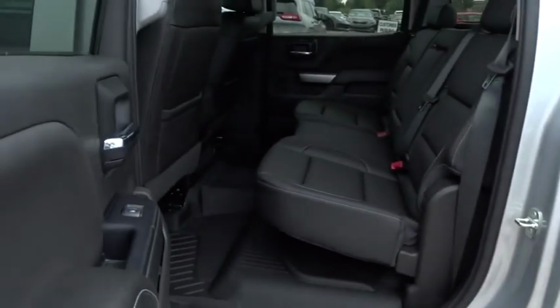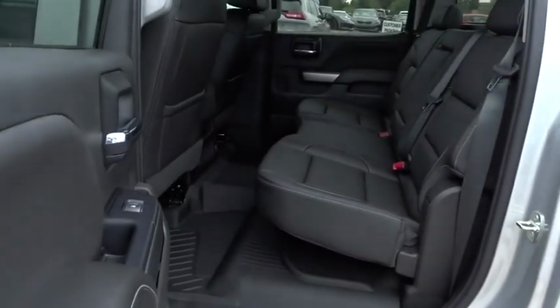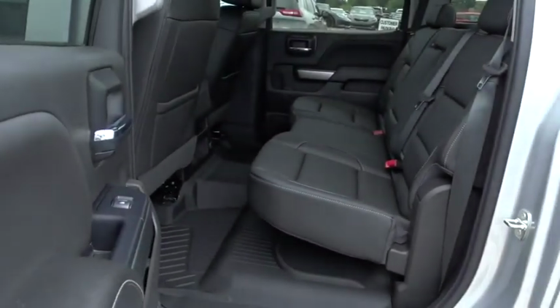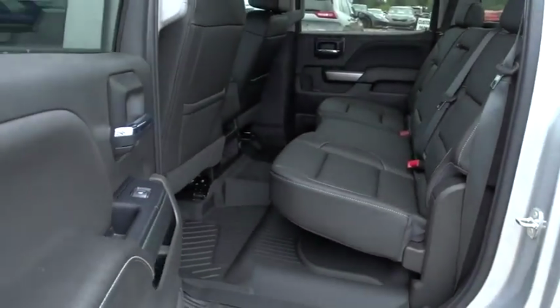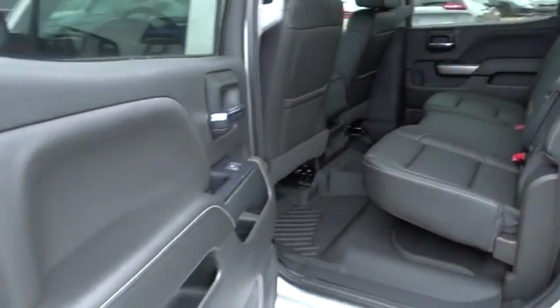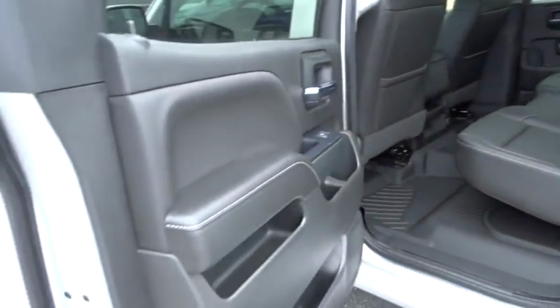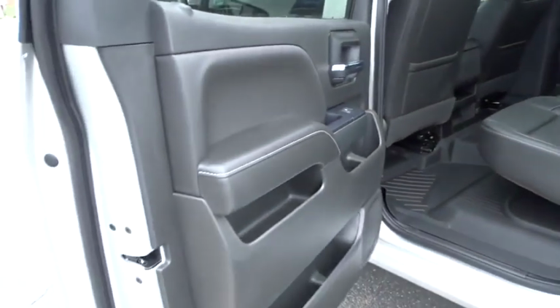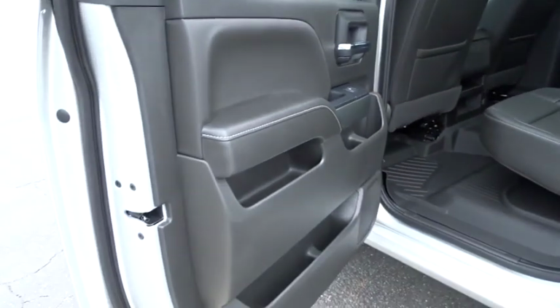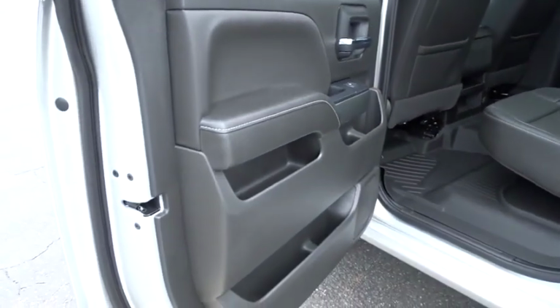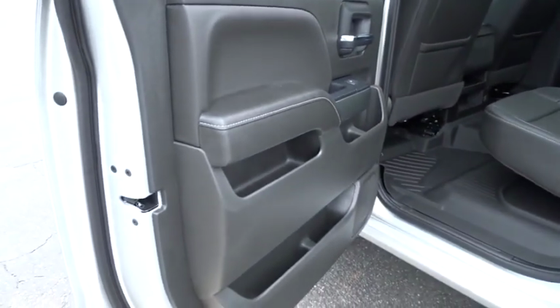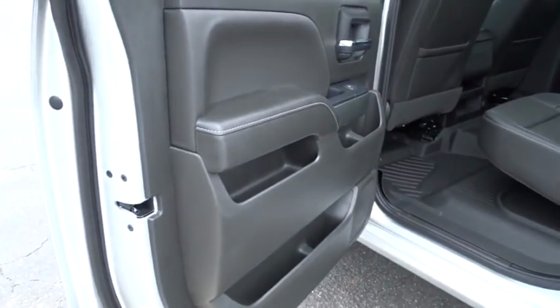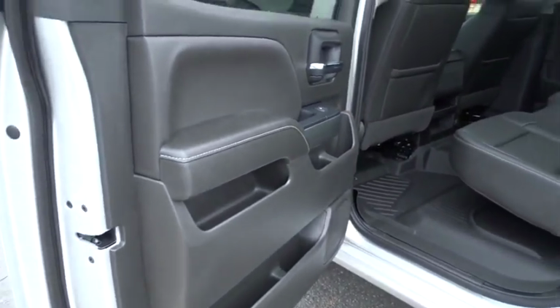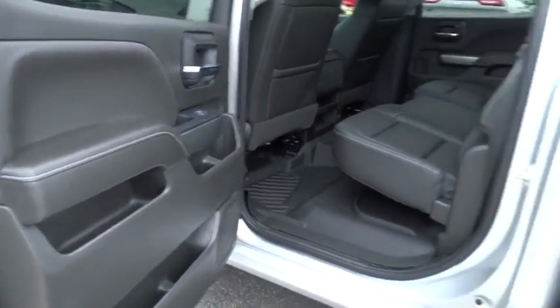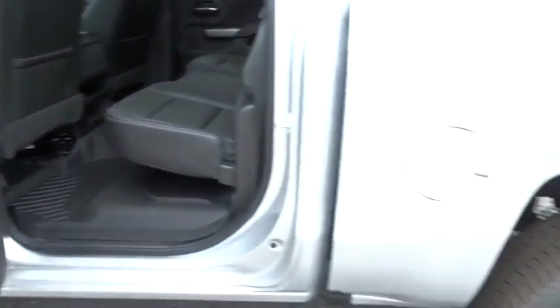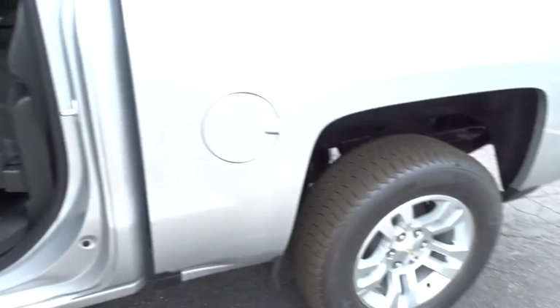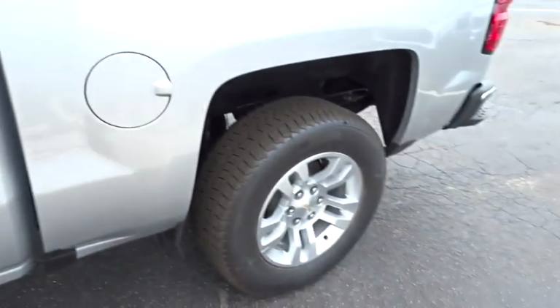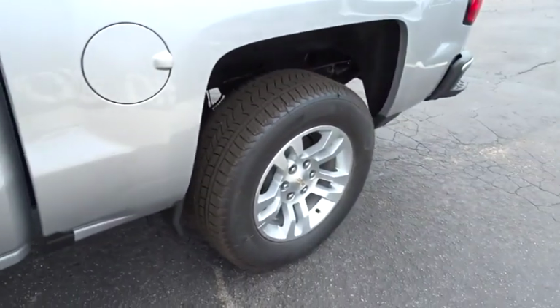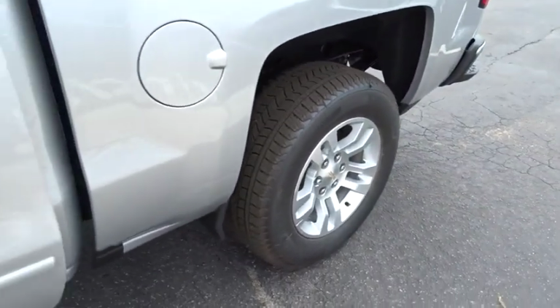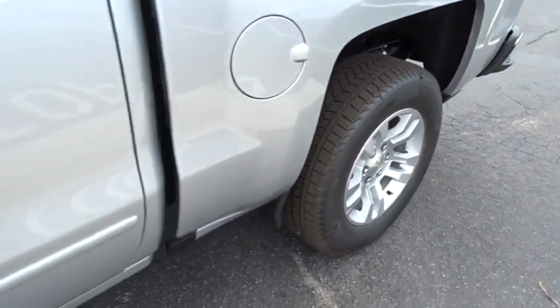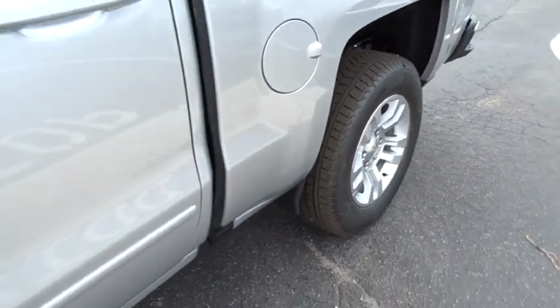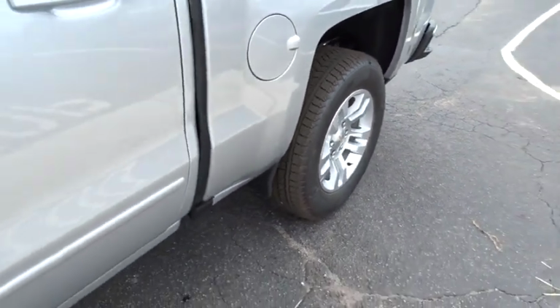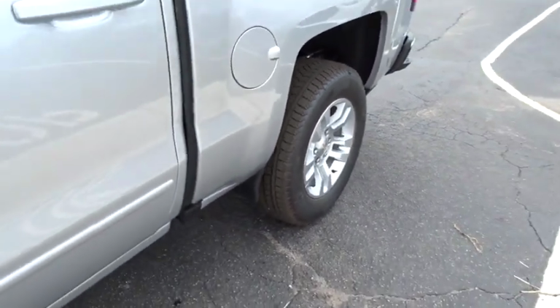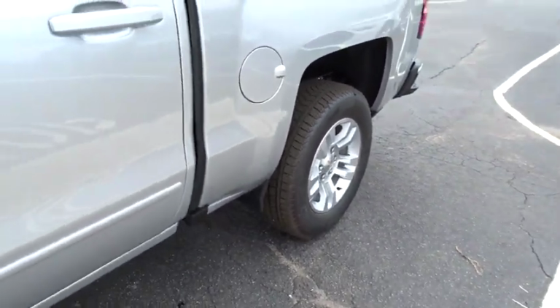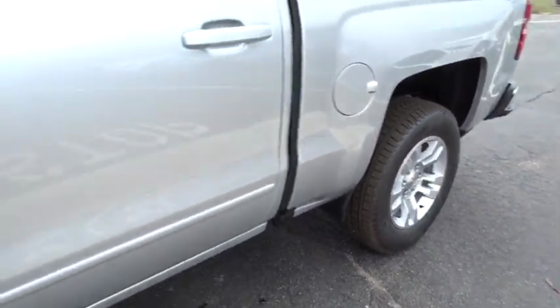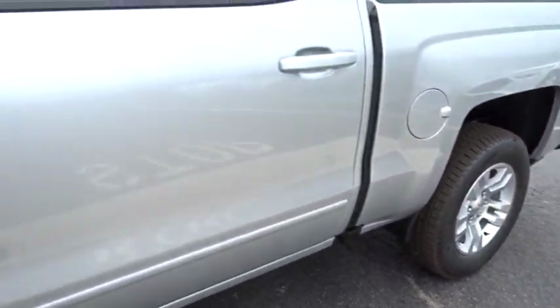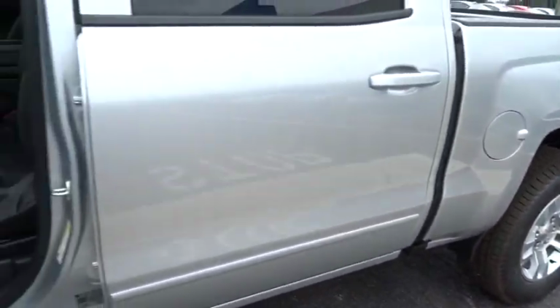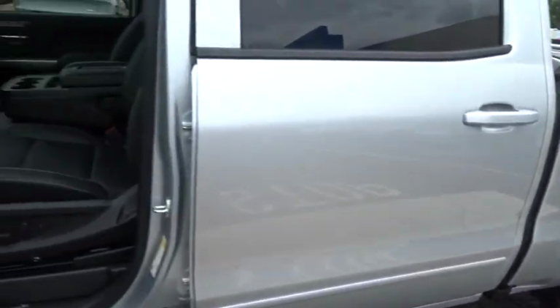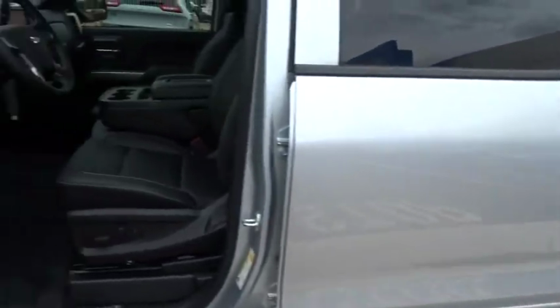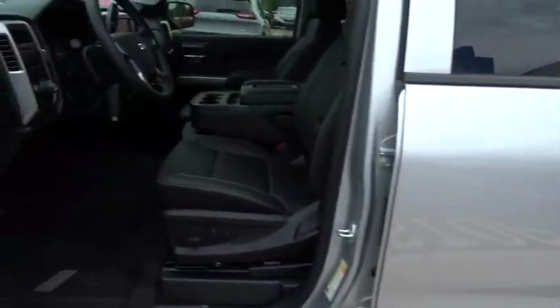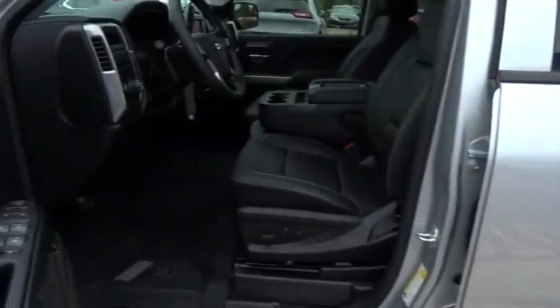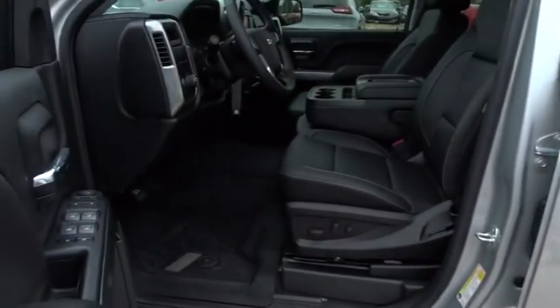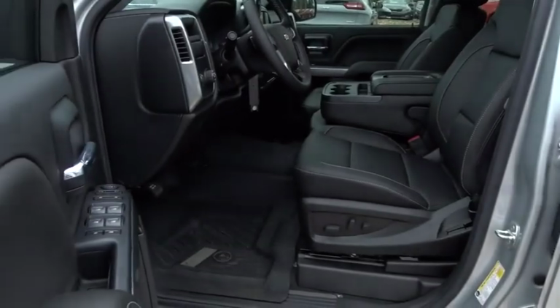Four-wheel disc brakes, floor mats, cruise control, aluminum wheels, AM FM stereo radio, power windows, passenger airbag, MP3 player, CD player.